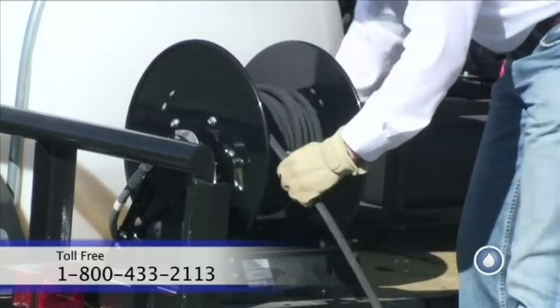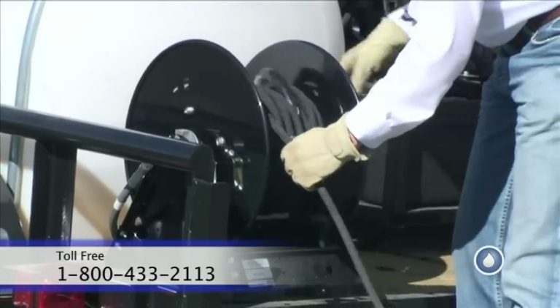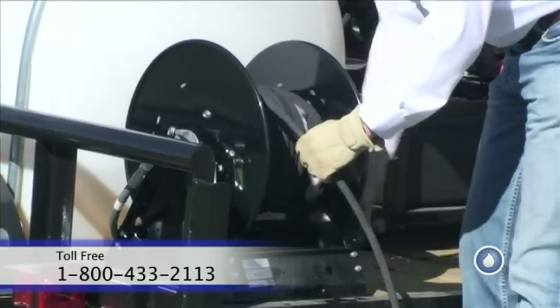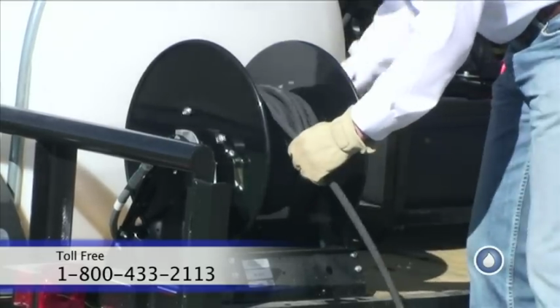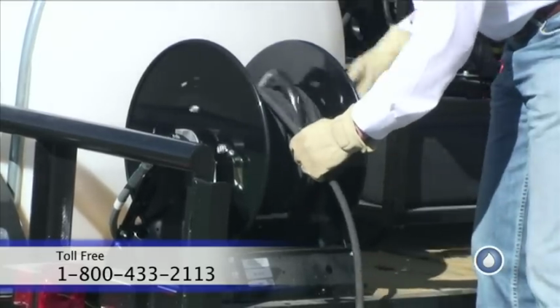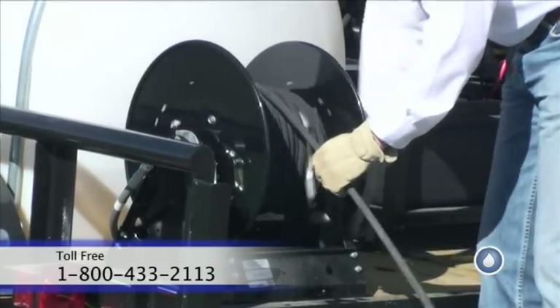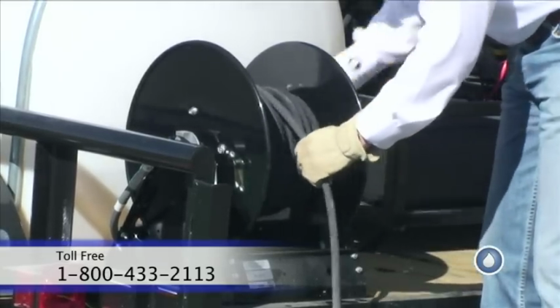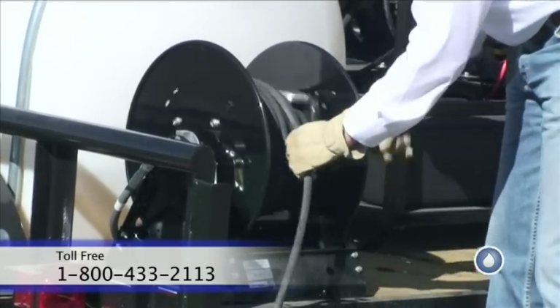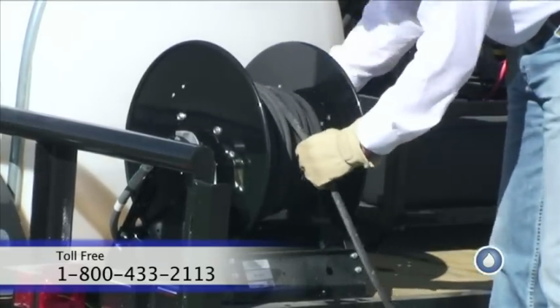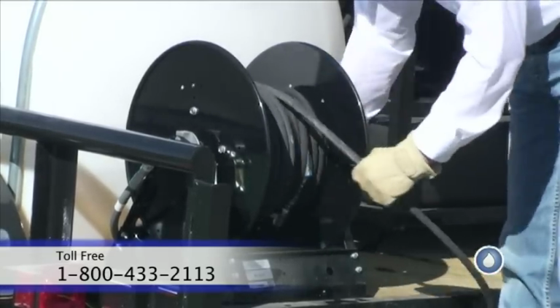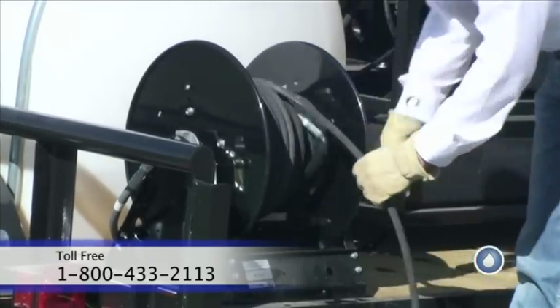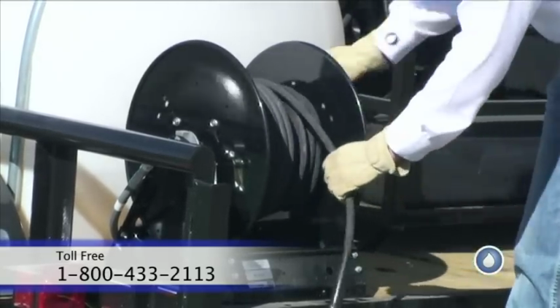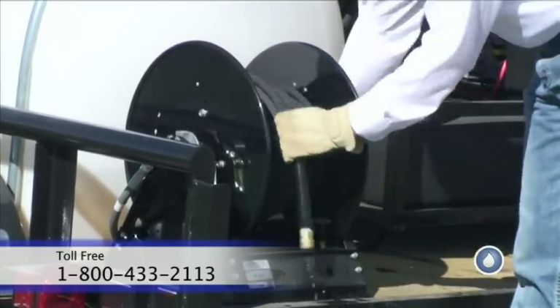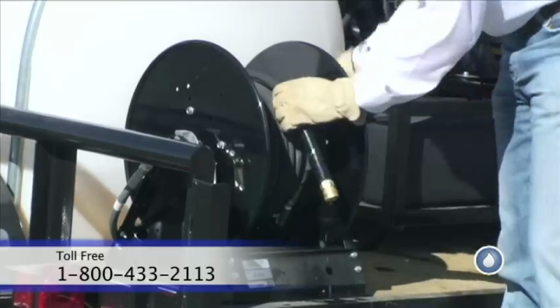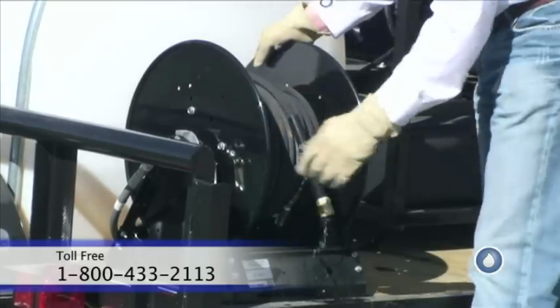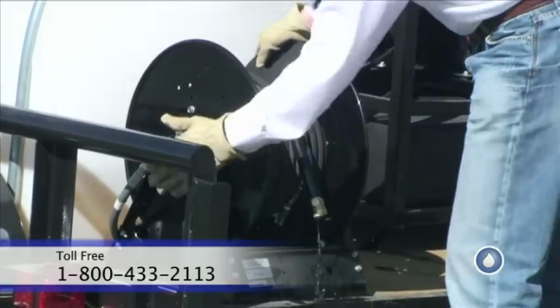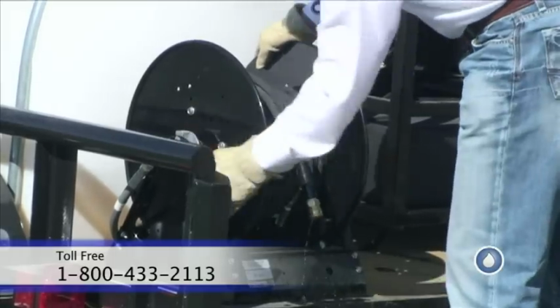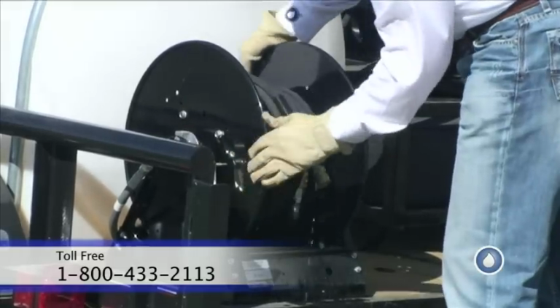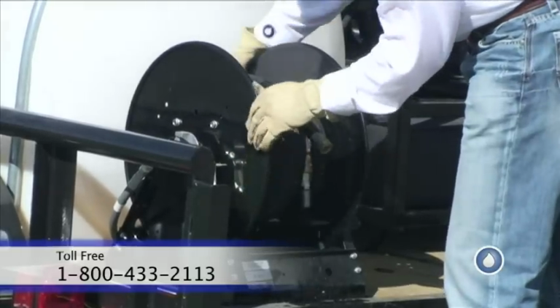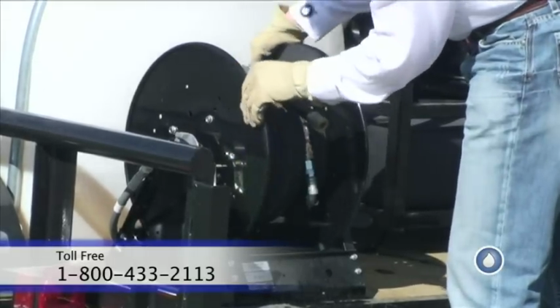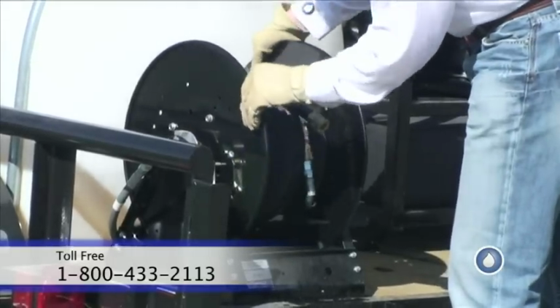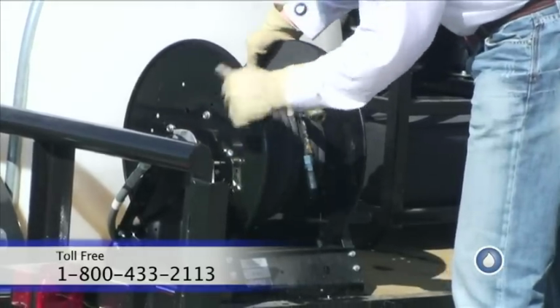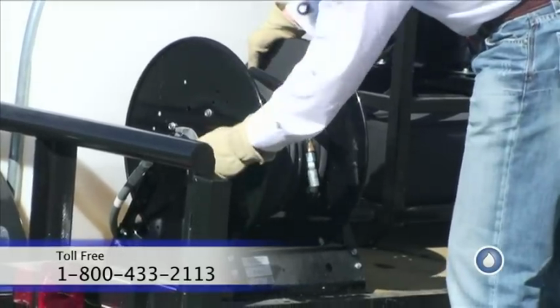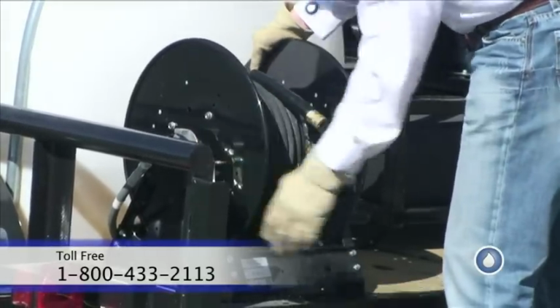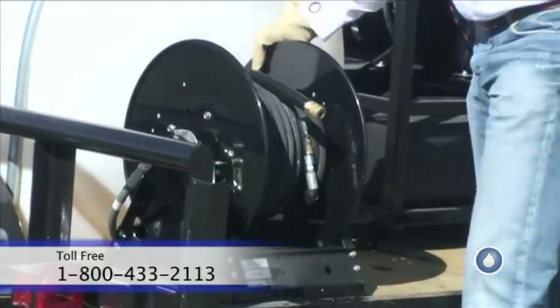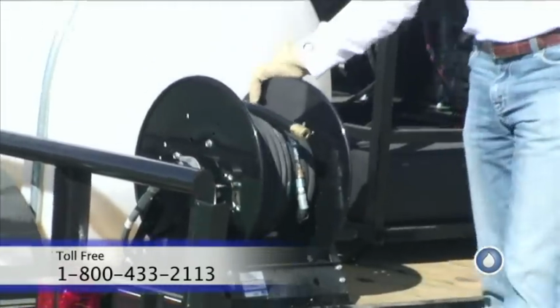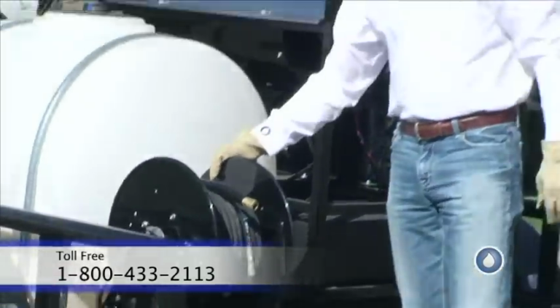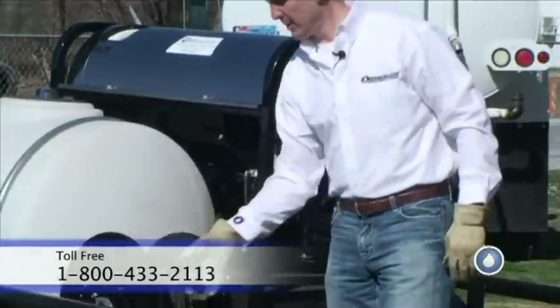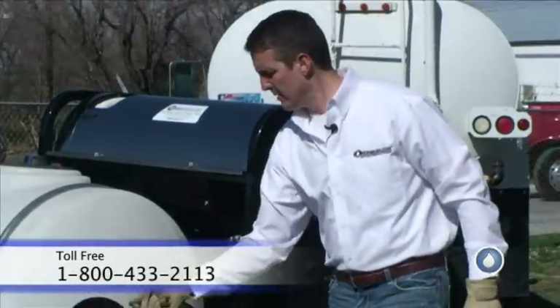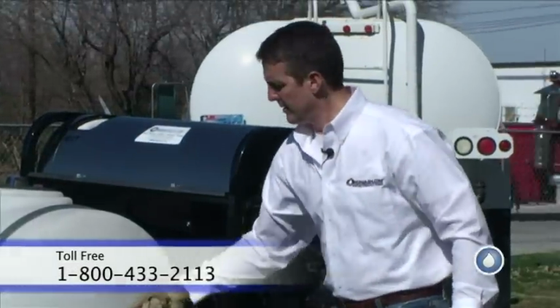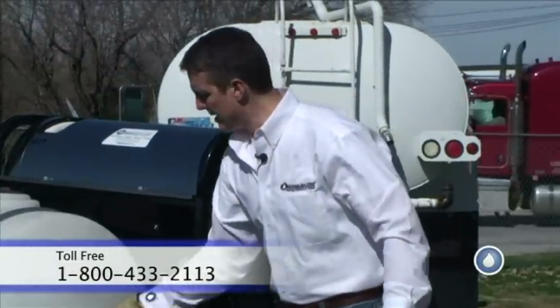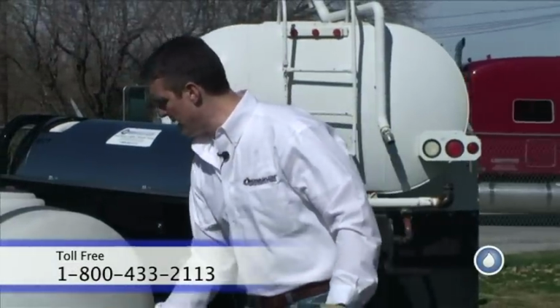I roll this back up, put it in place, put my lock on, and make sure it captures. Now we're good — that's not coming off. We're good to go.